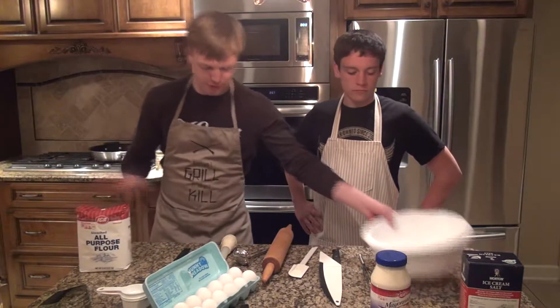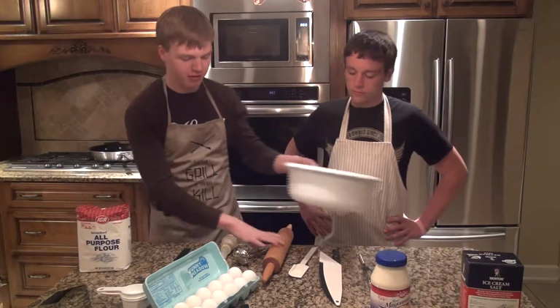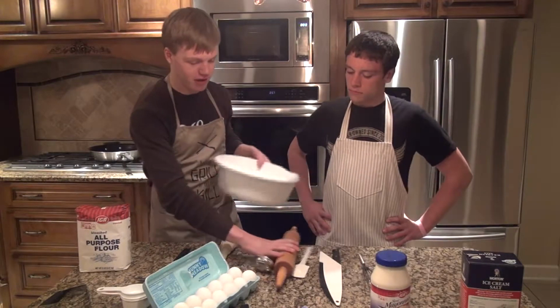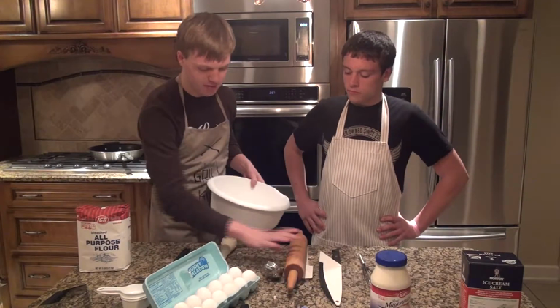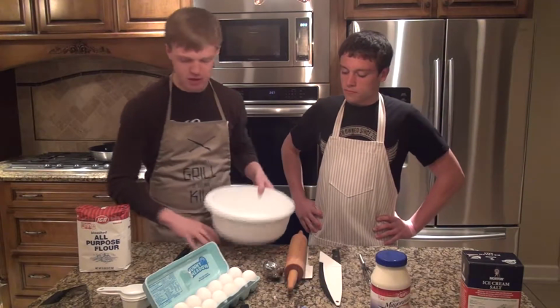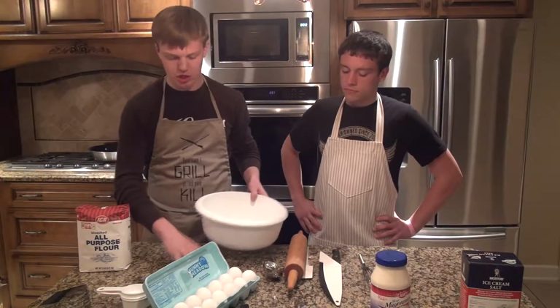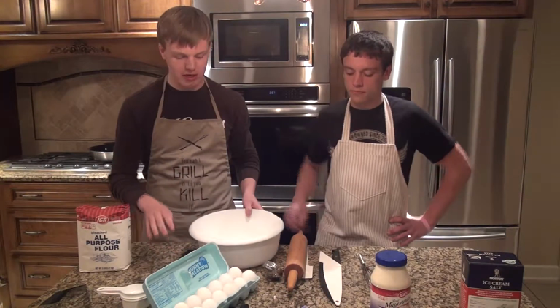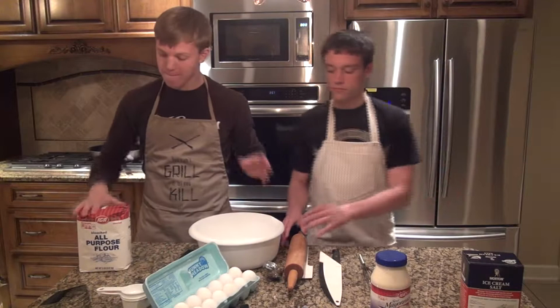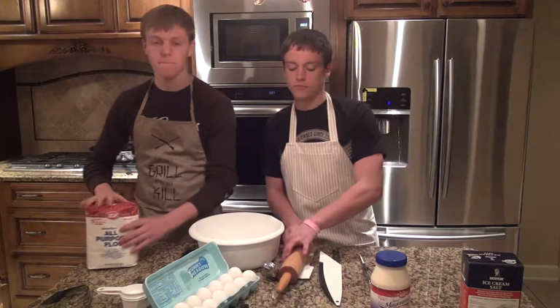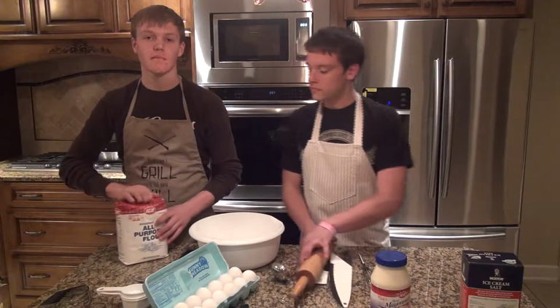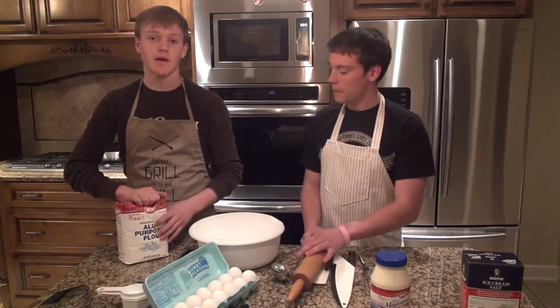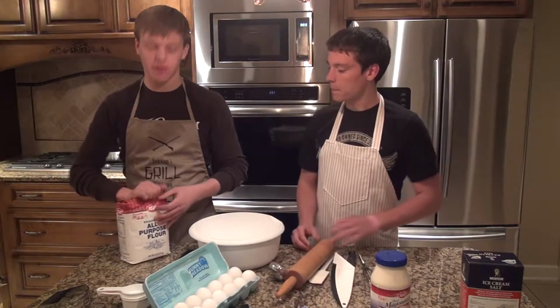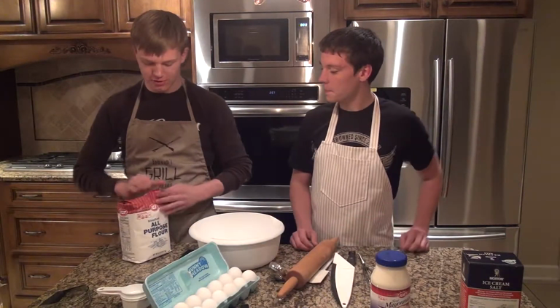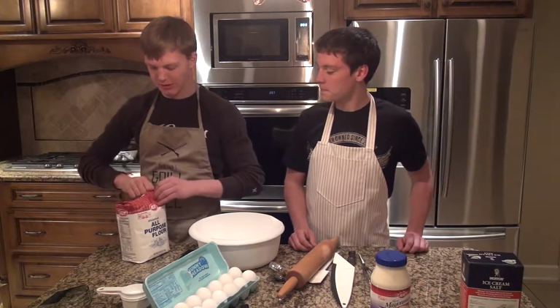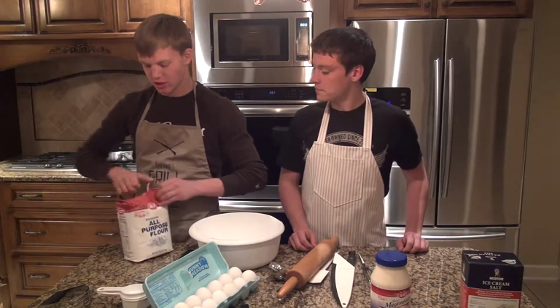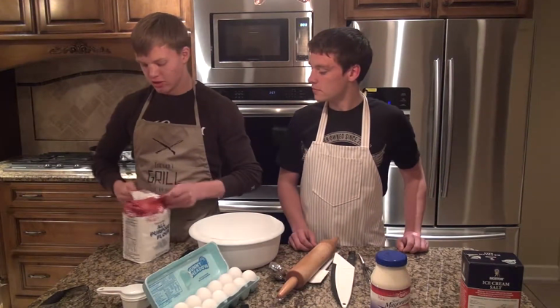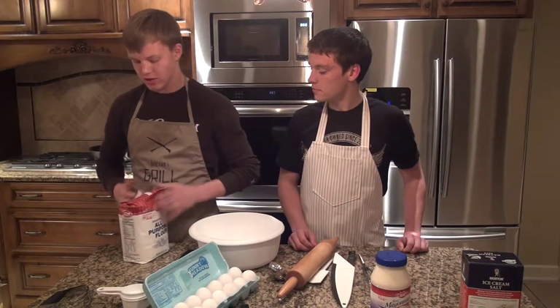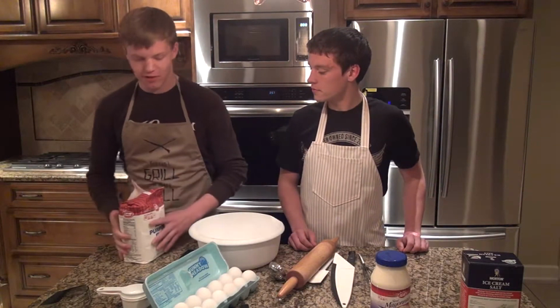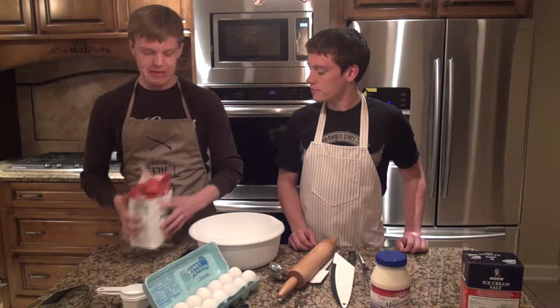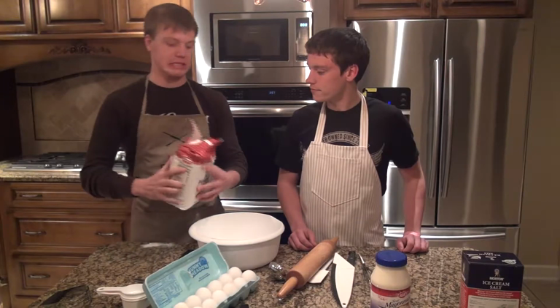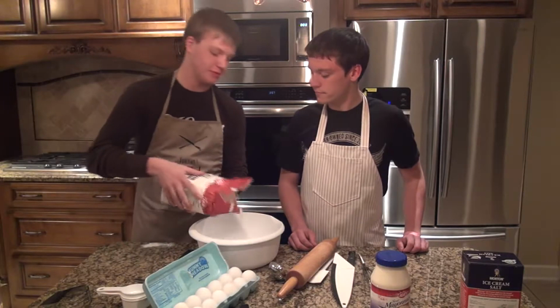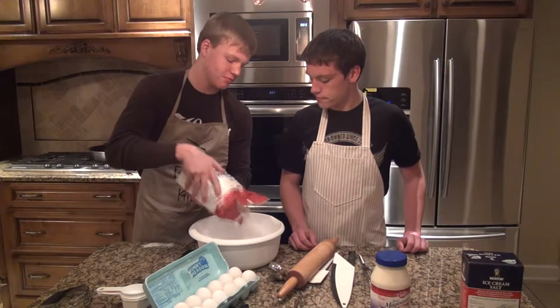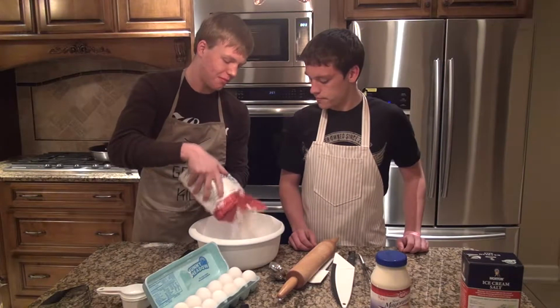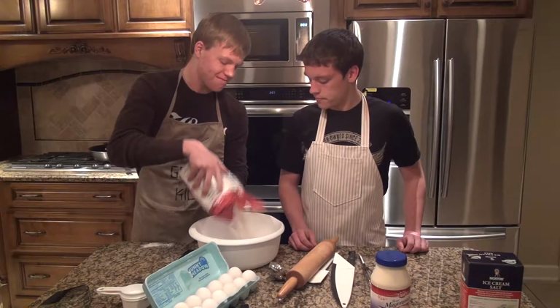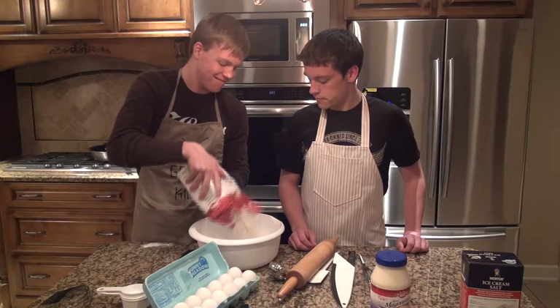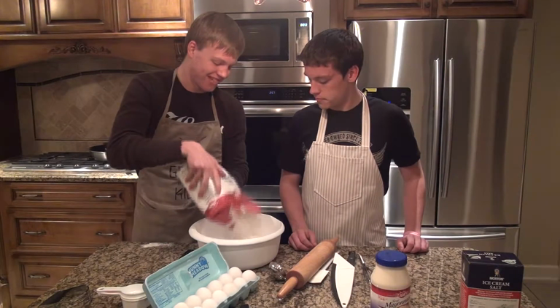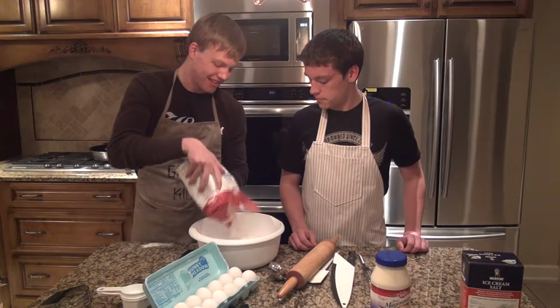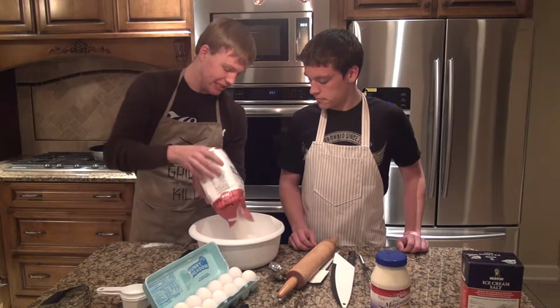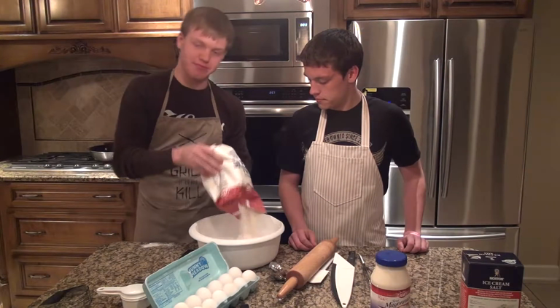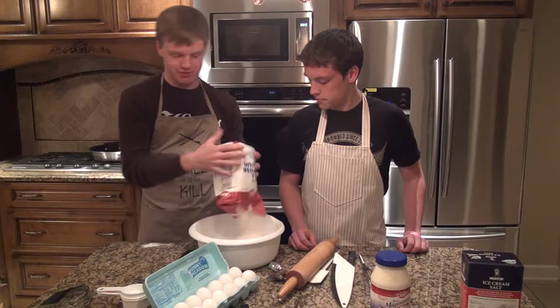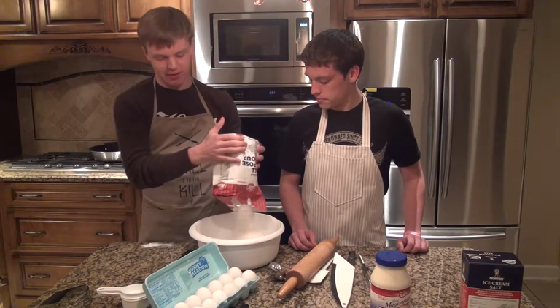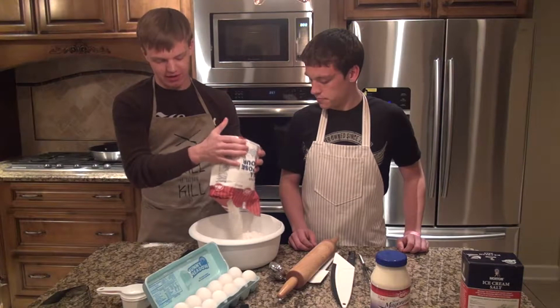First off, for the cake, you're going to need about a cup of flour. I'm going to get the flour. It's probably about a cup.